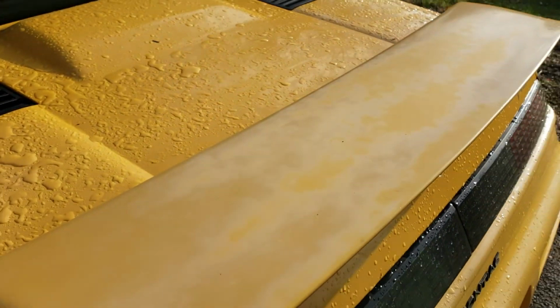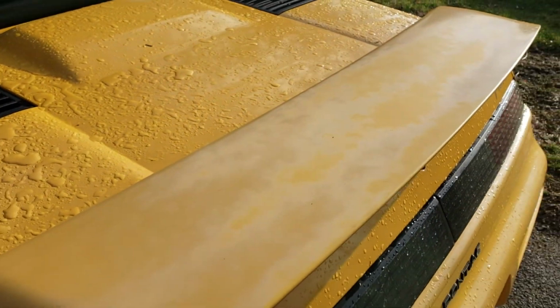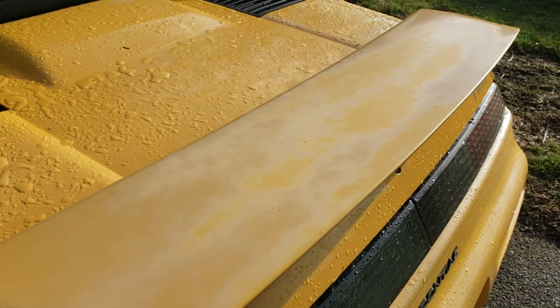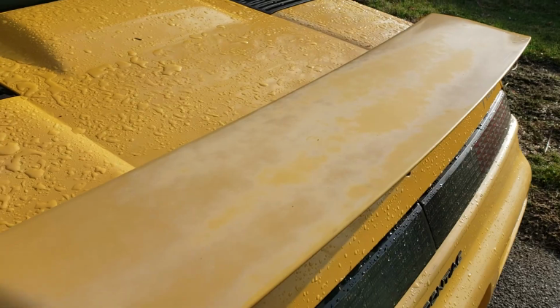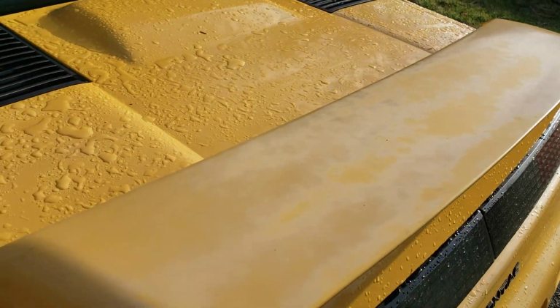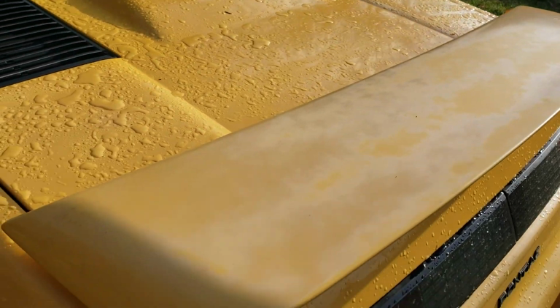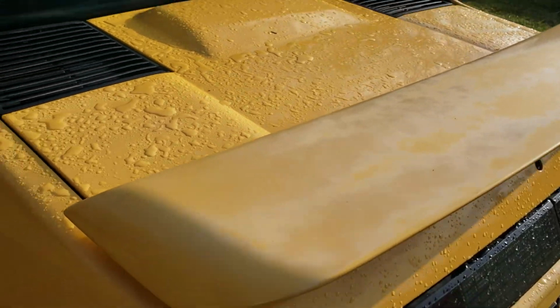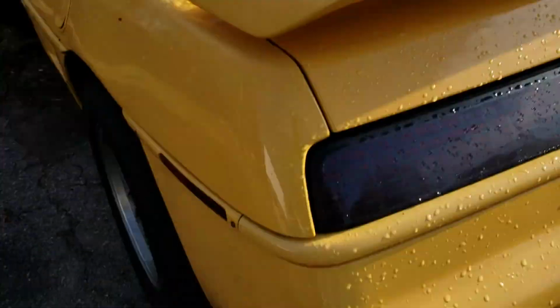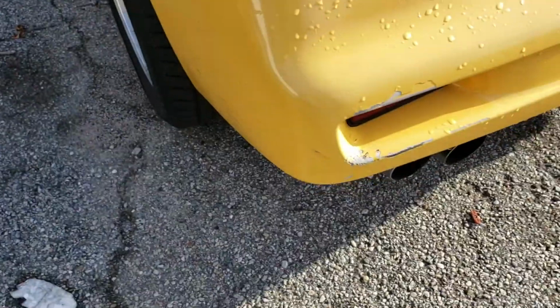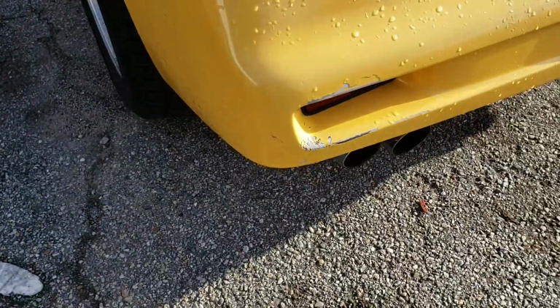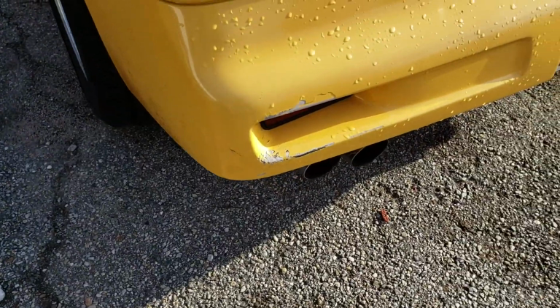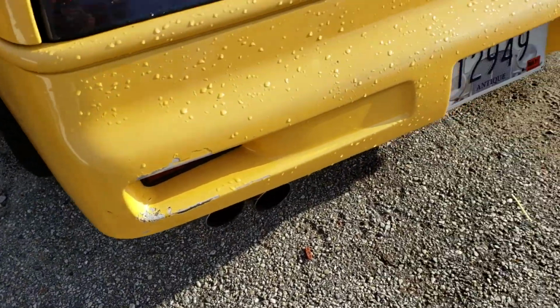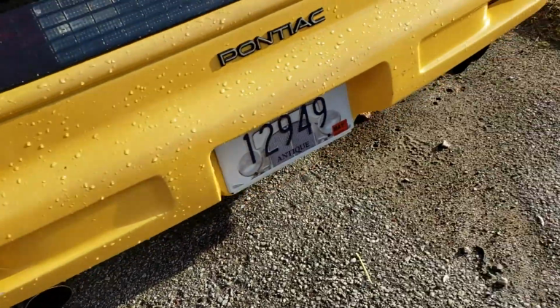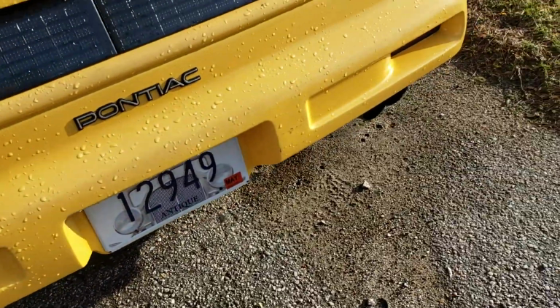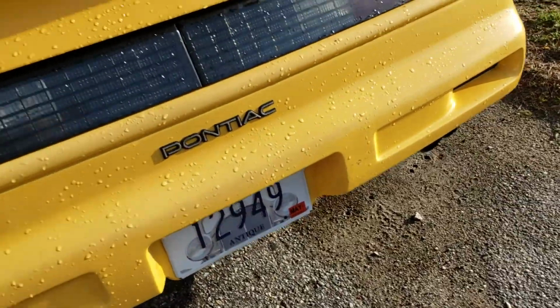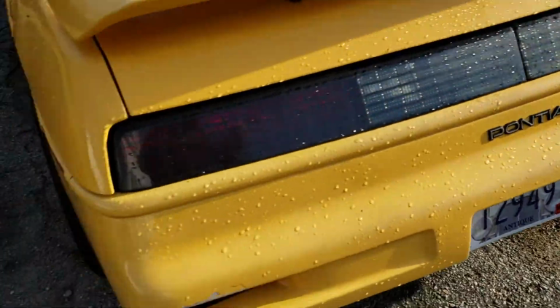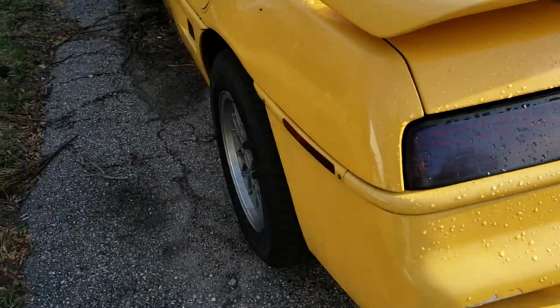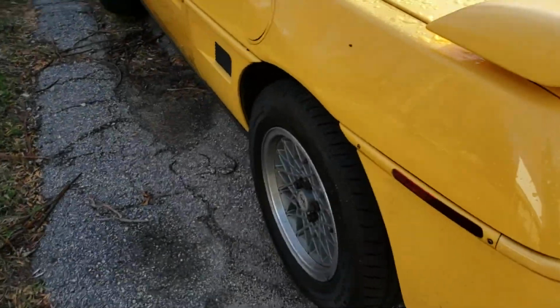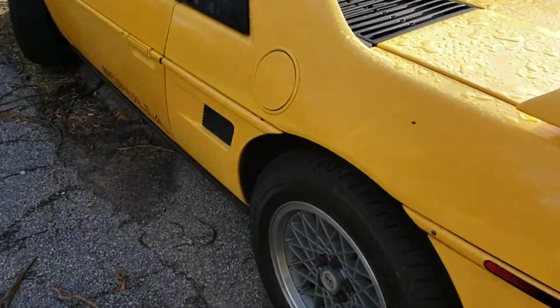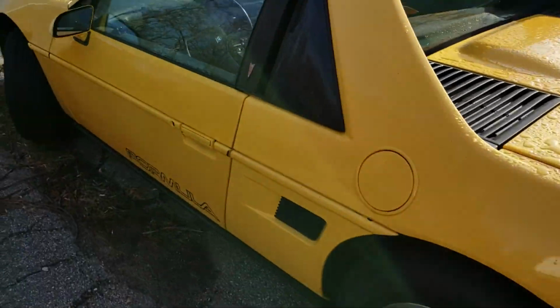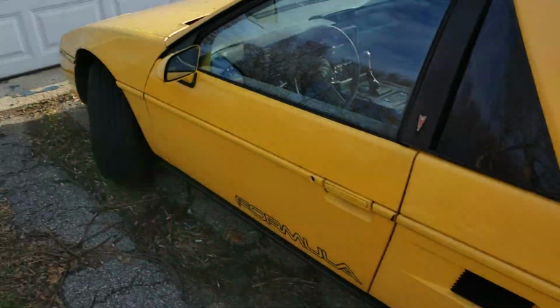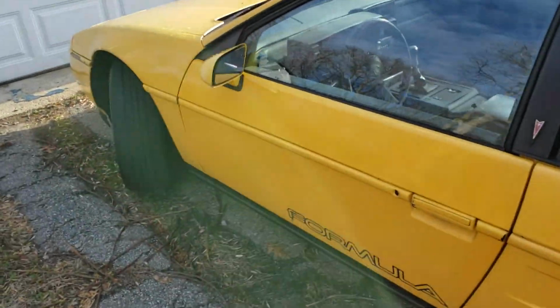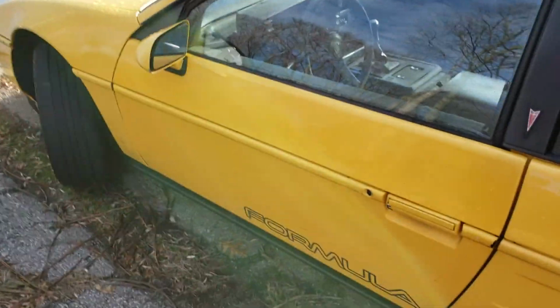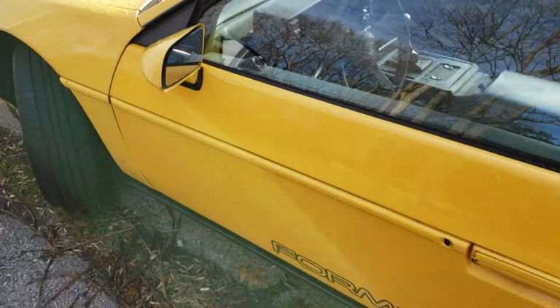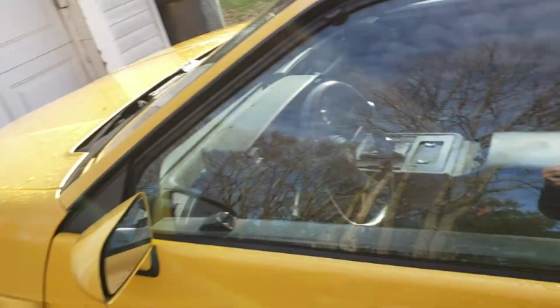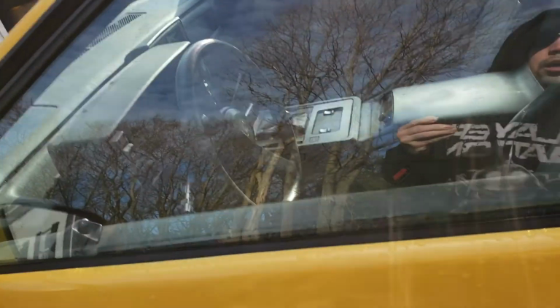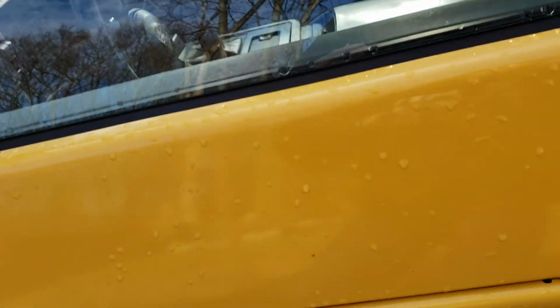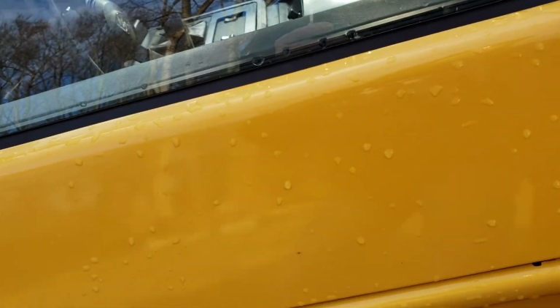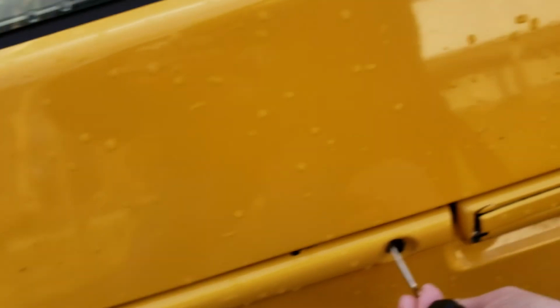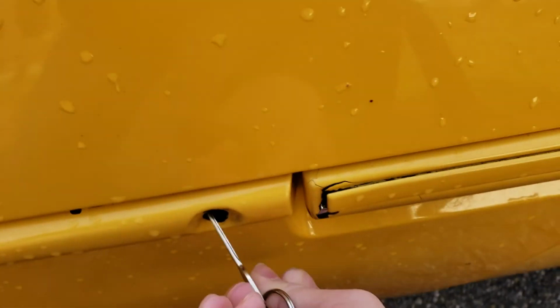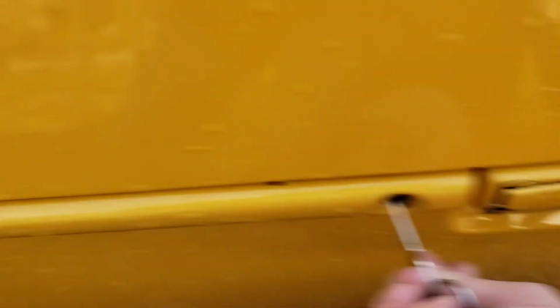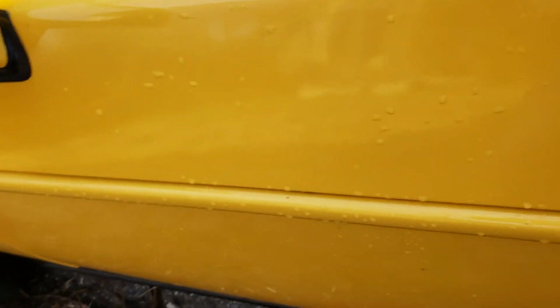You can see some fading paint on the spoiler, some chipped paint over there, and some chipped paint near the door handle.